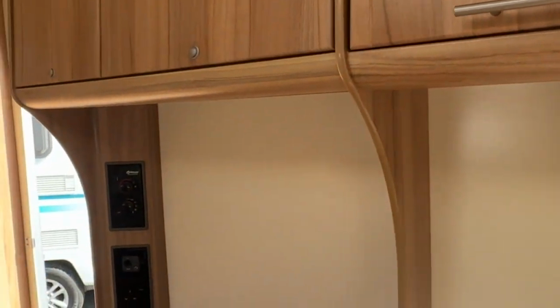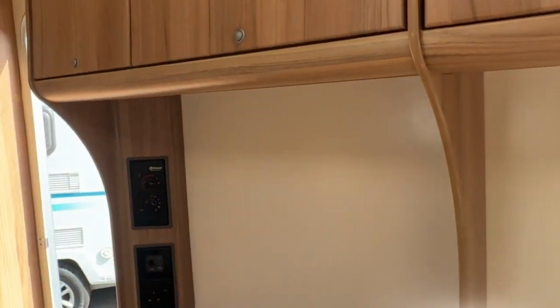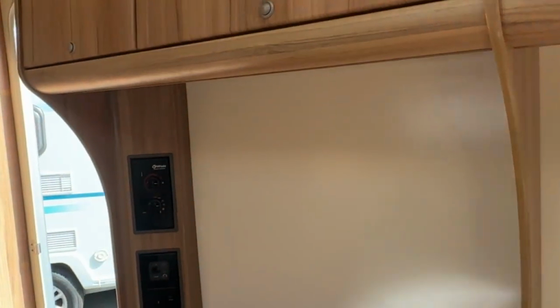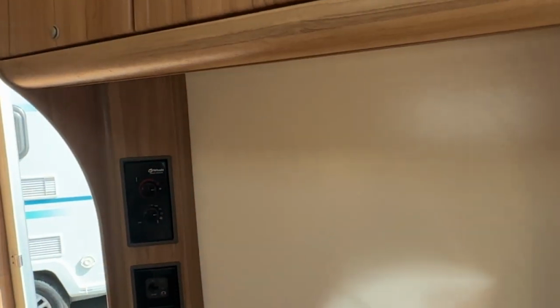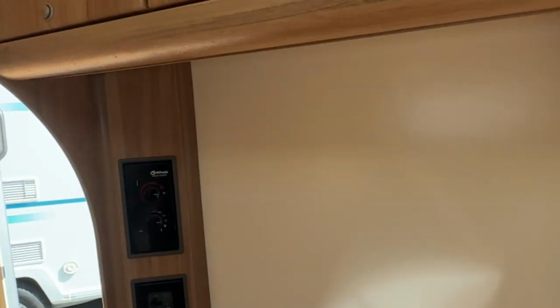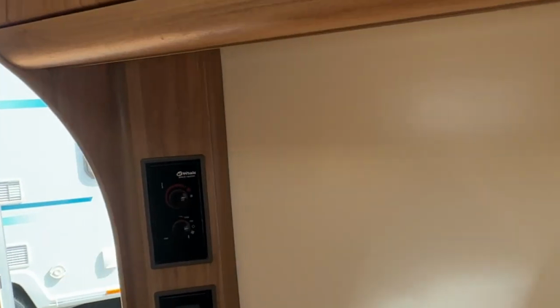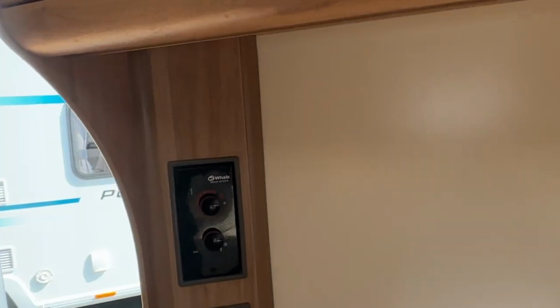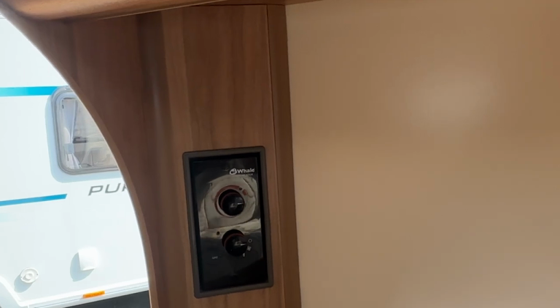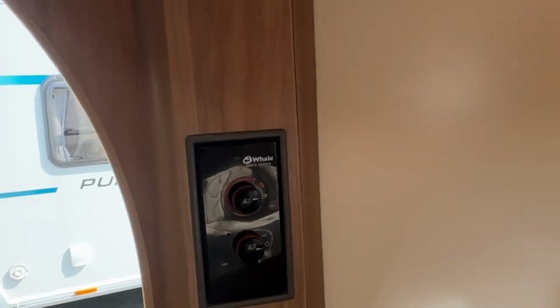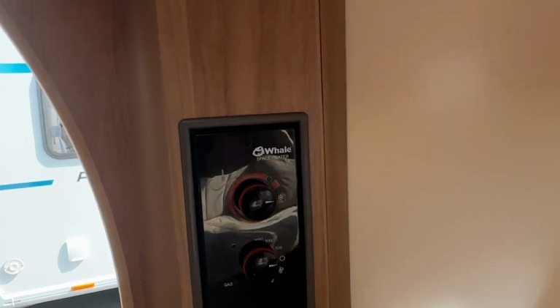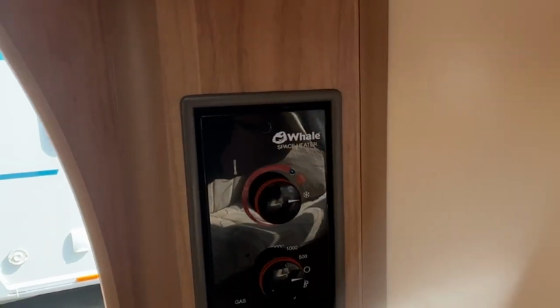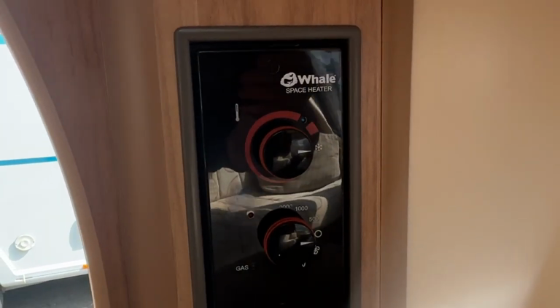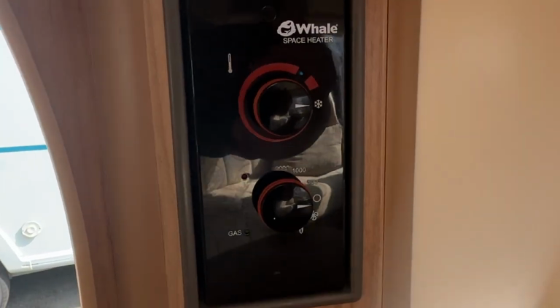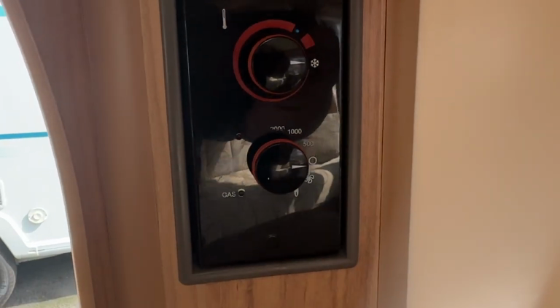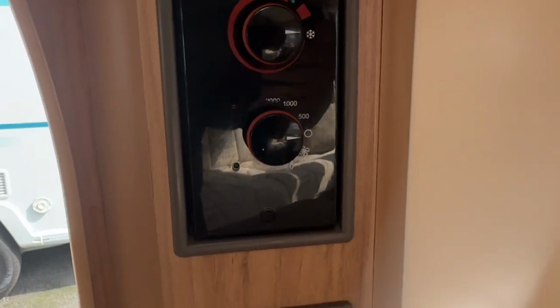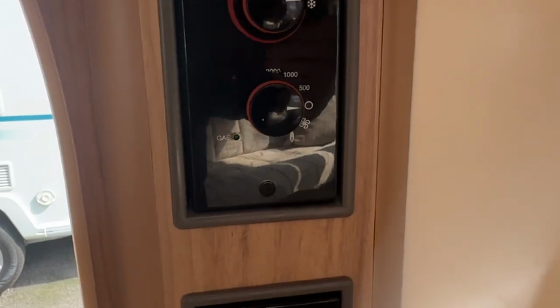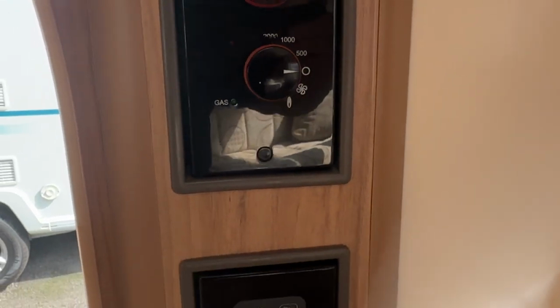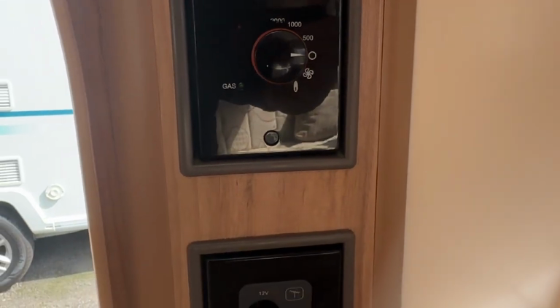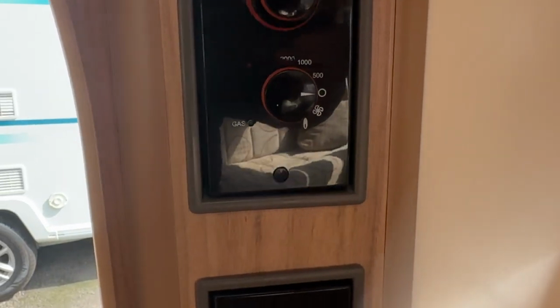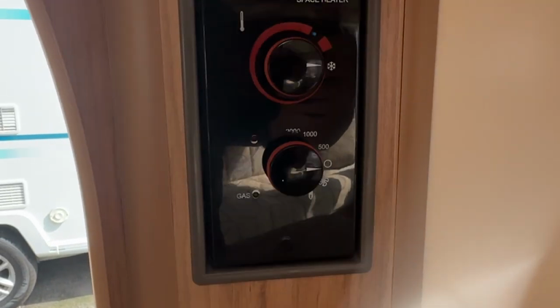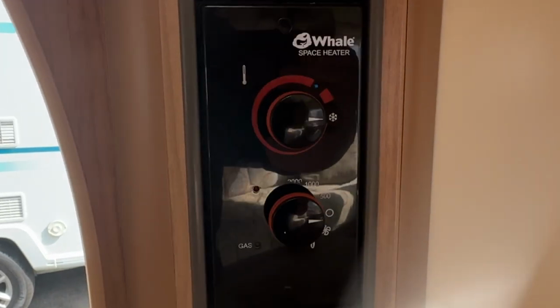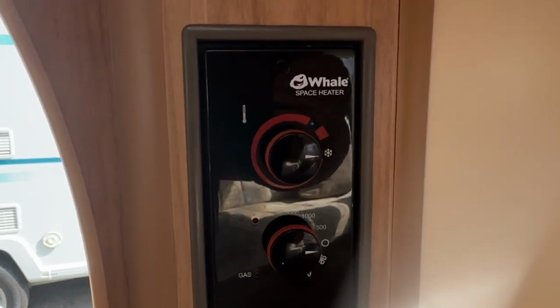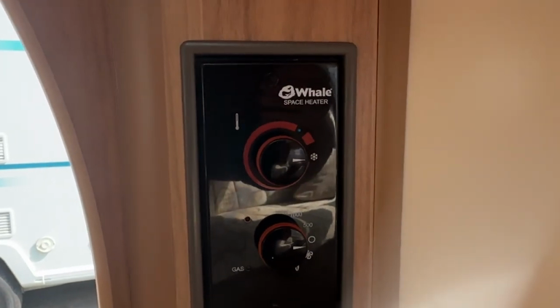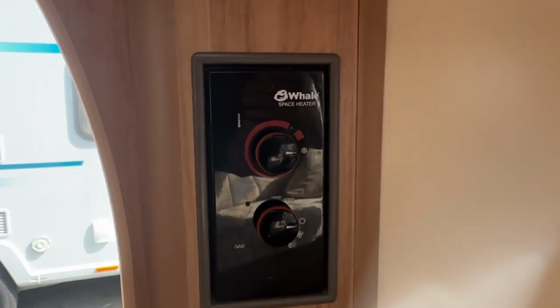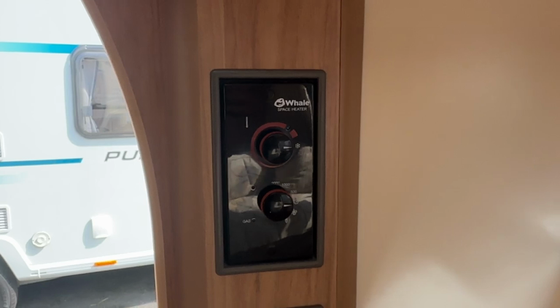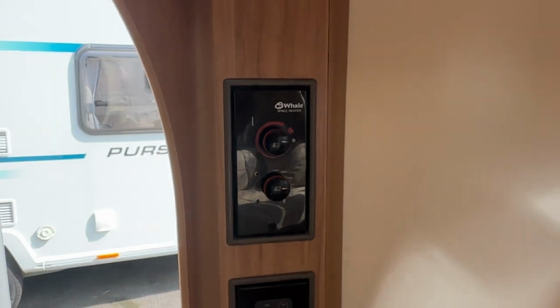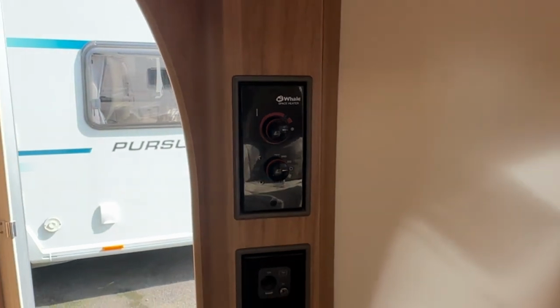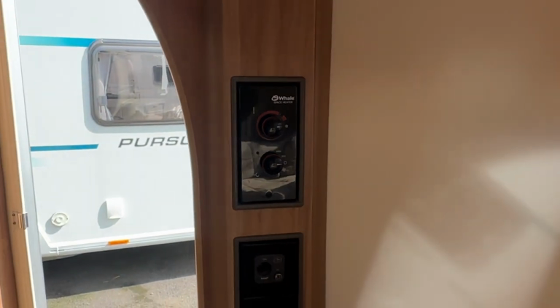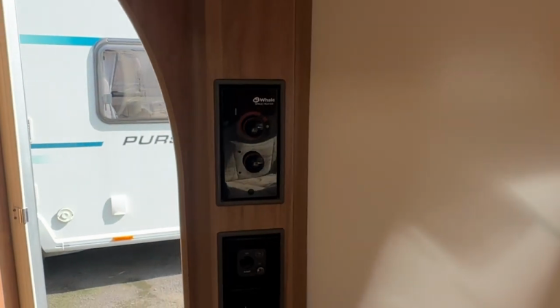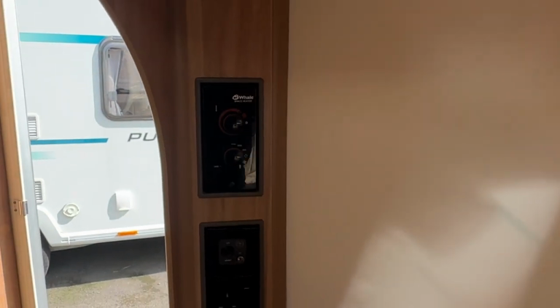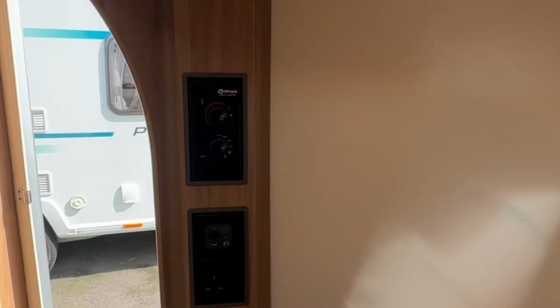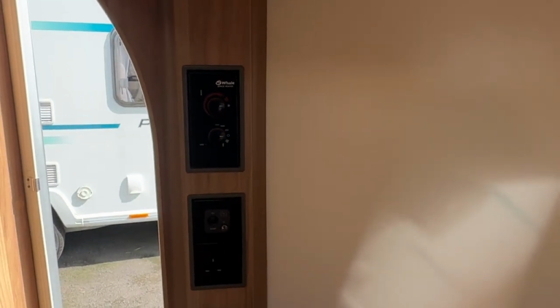The two front seats are long enough for single beds, but also make into a large double if required. The heating system is the Whale Space Heater and Whale Water Heater — blown air, centrally heated, working on gas or mains.